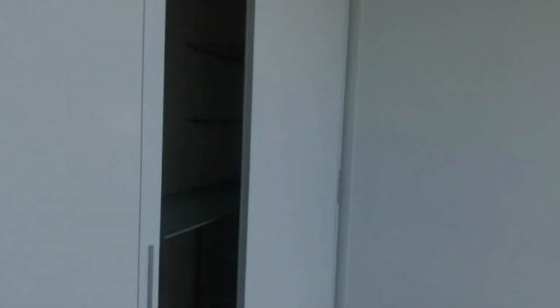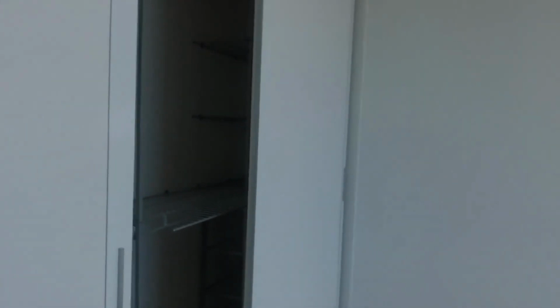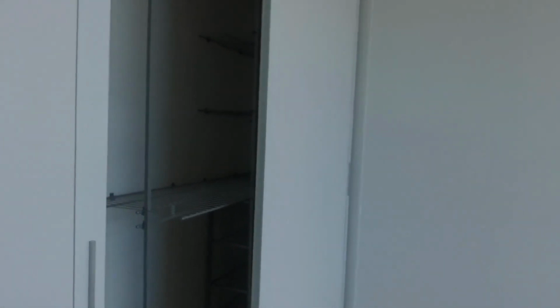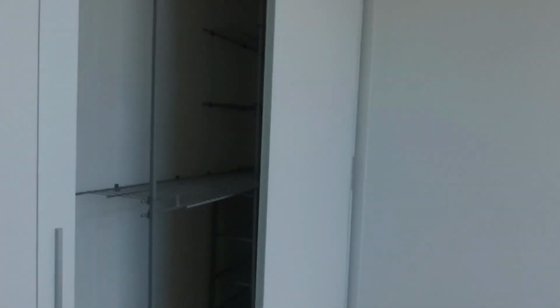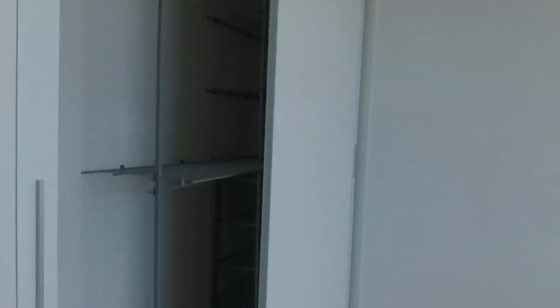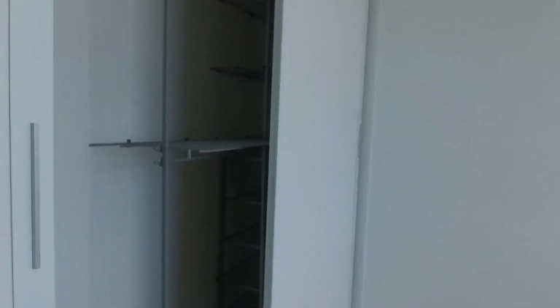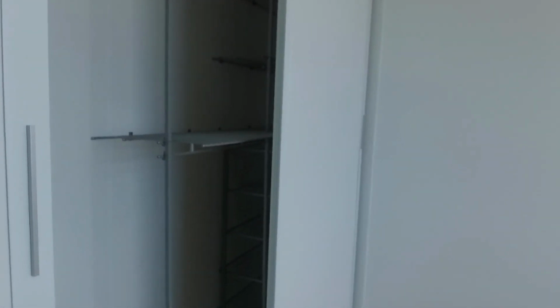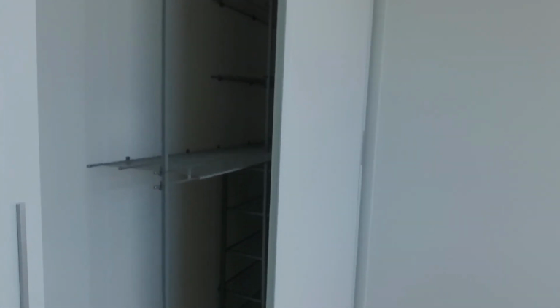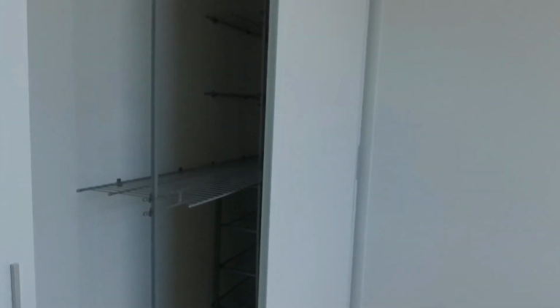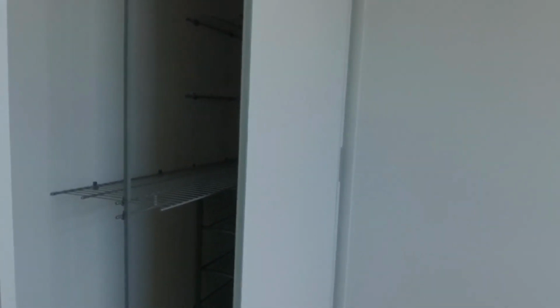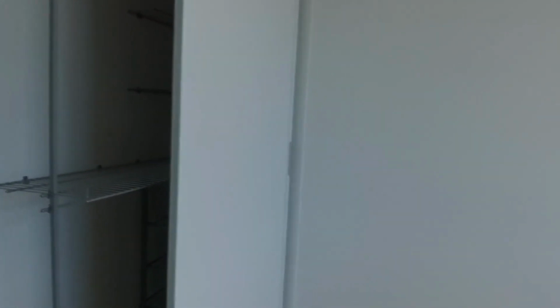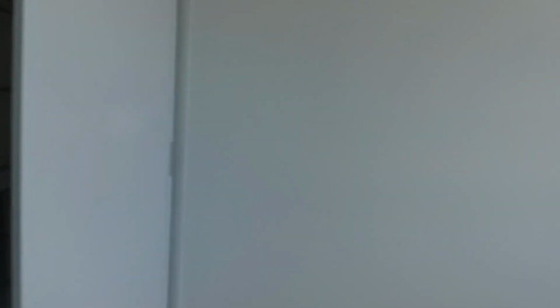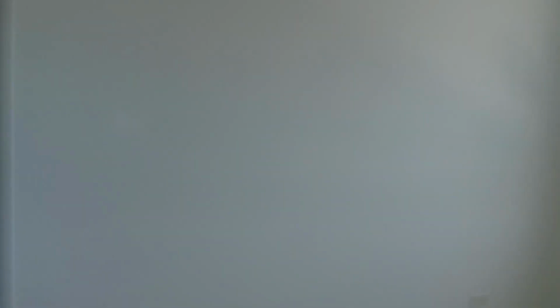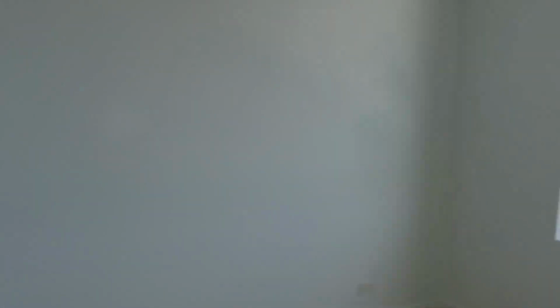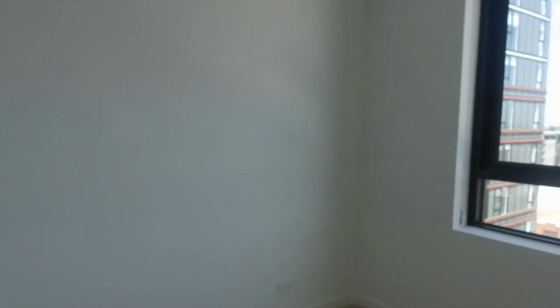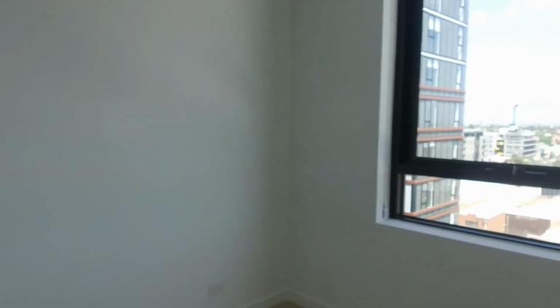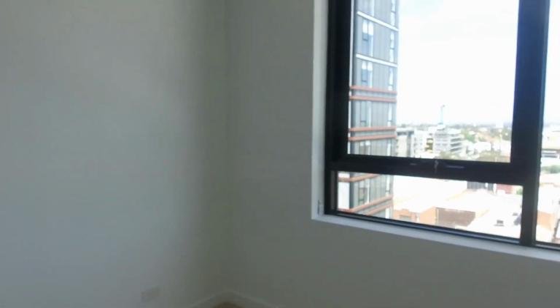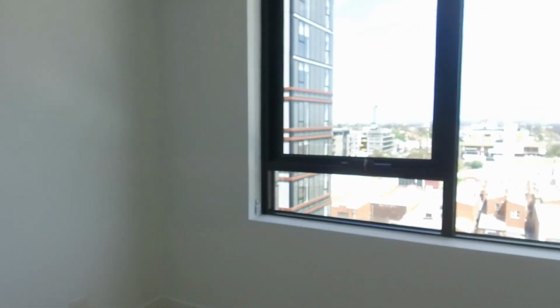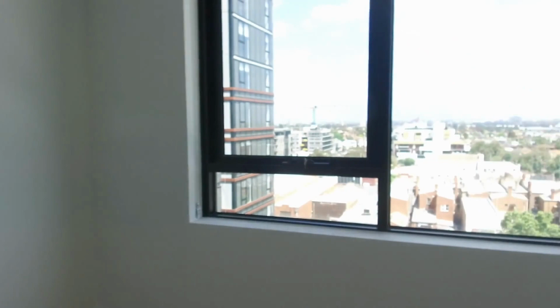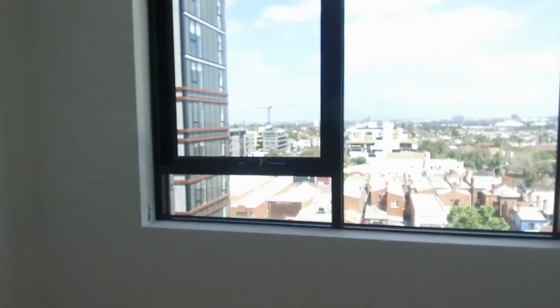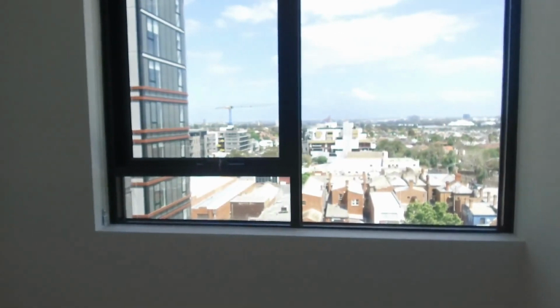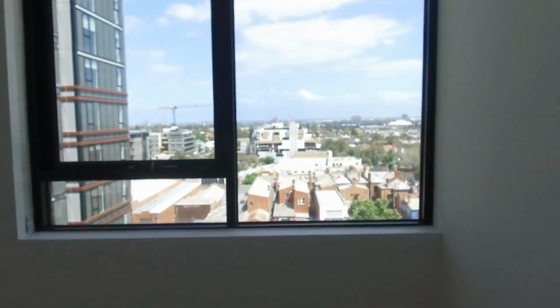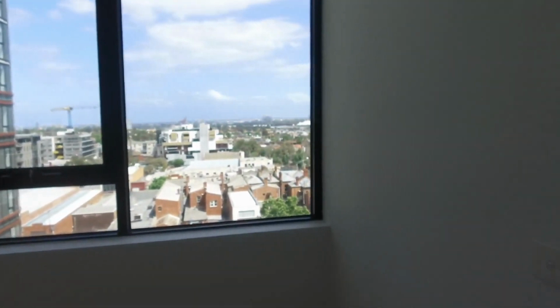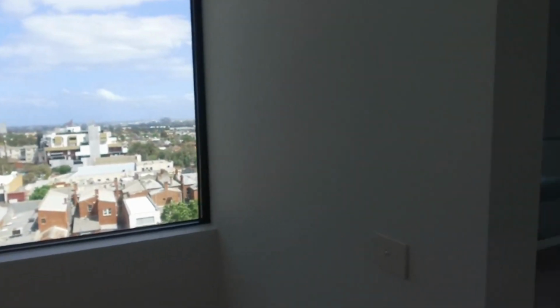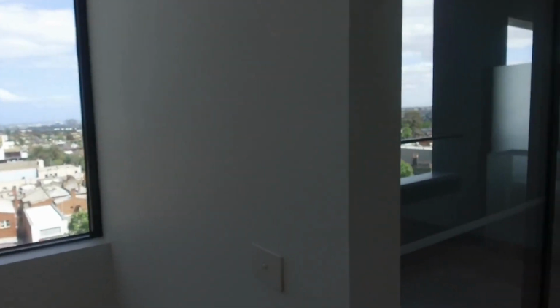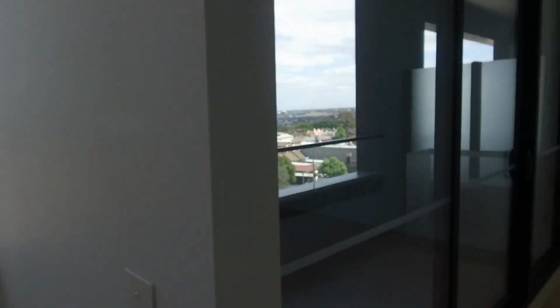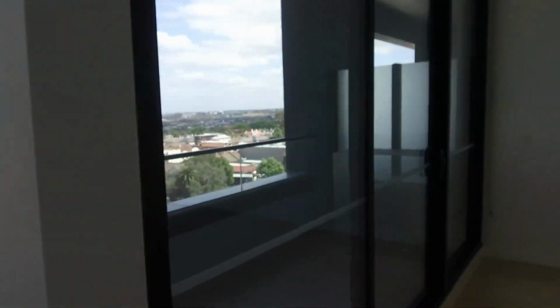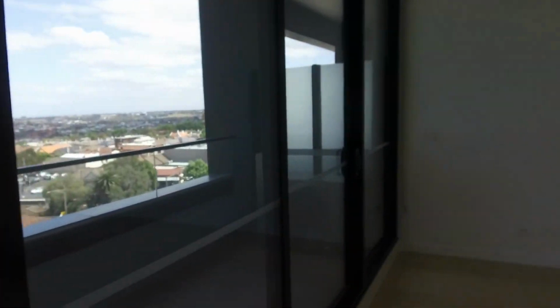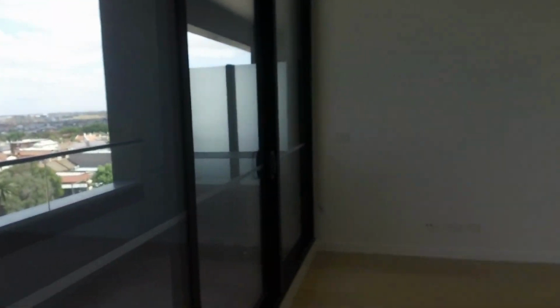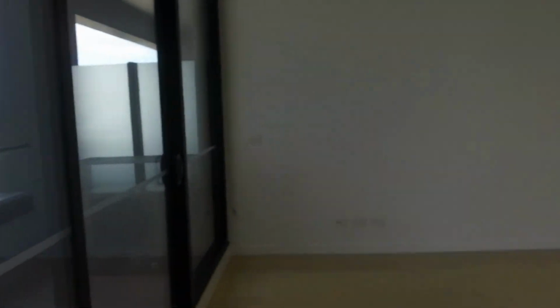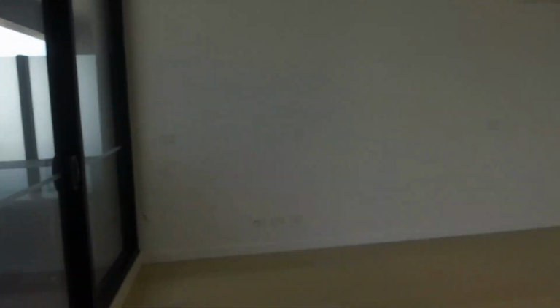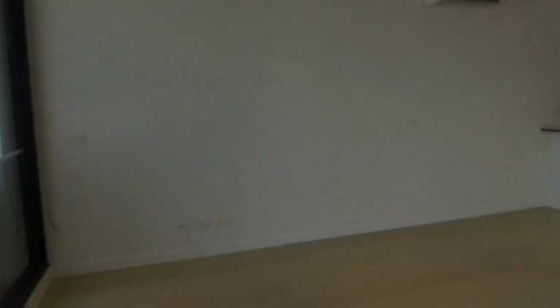If you're interested to inspect this property, don't forget to register — we look forward to seeing you.